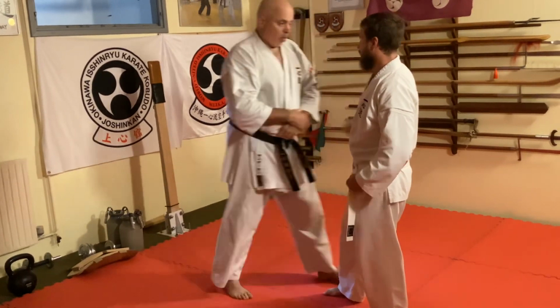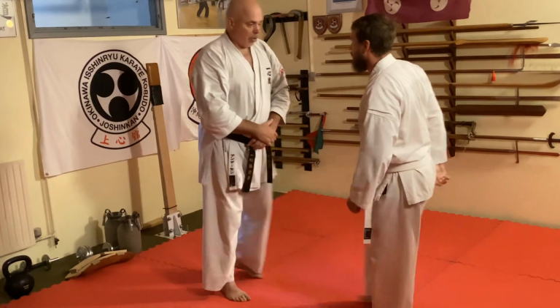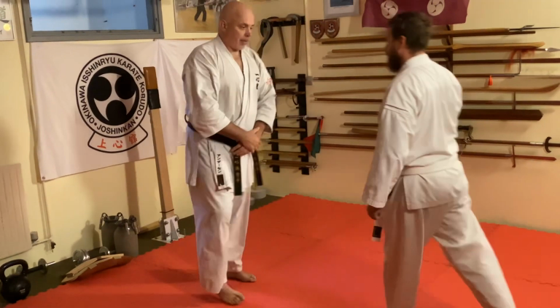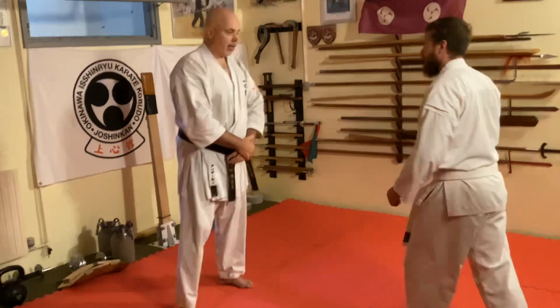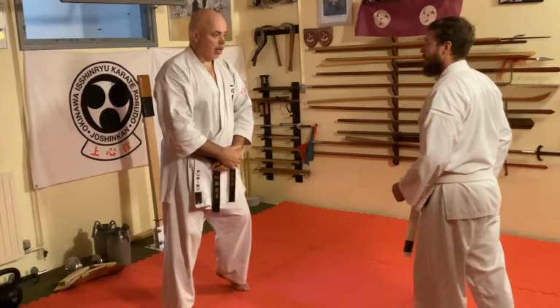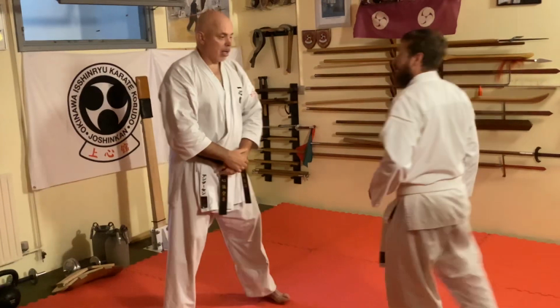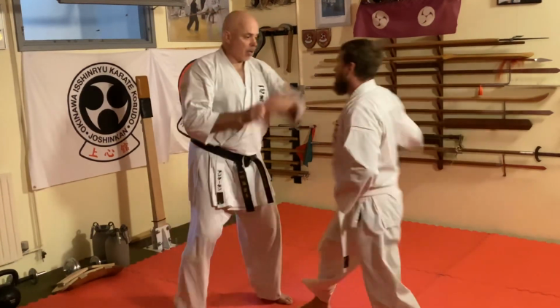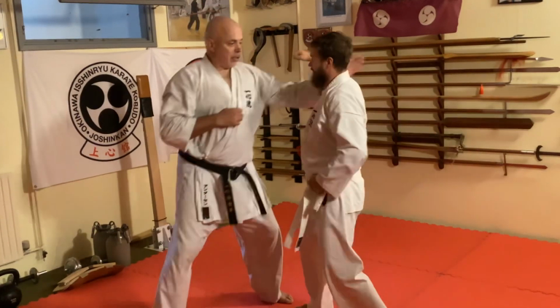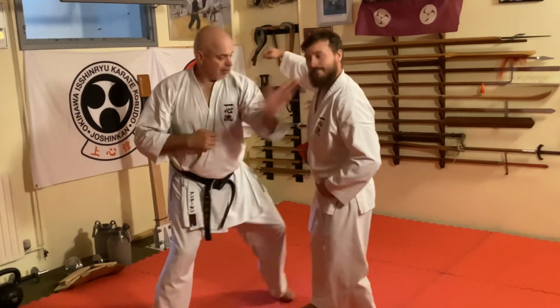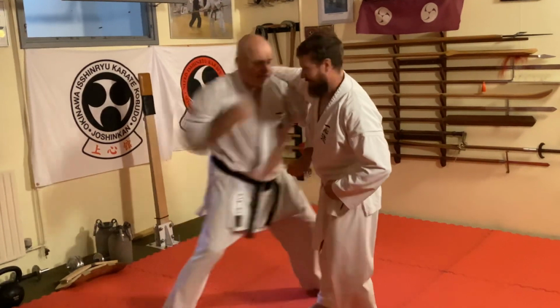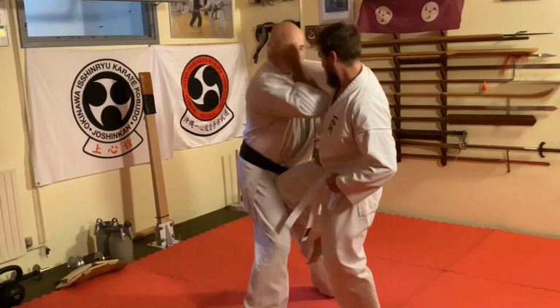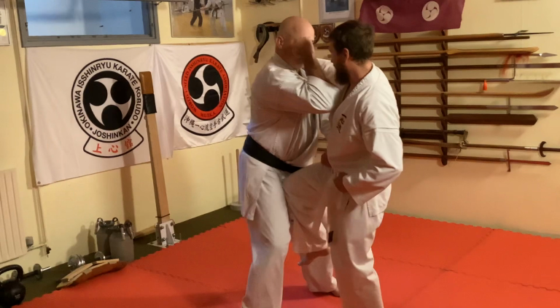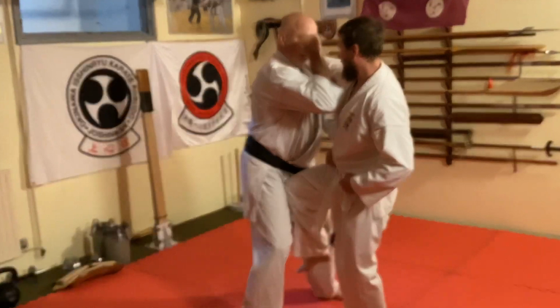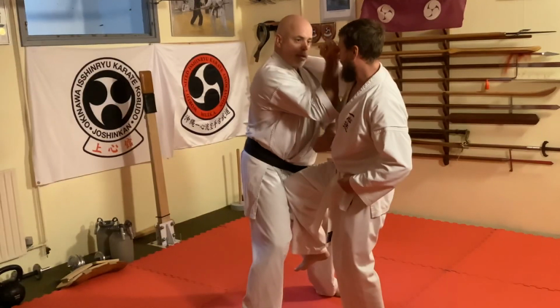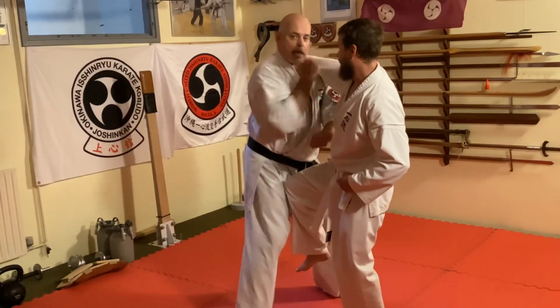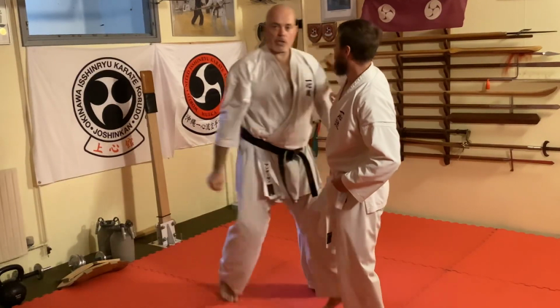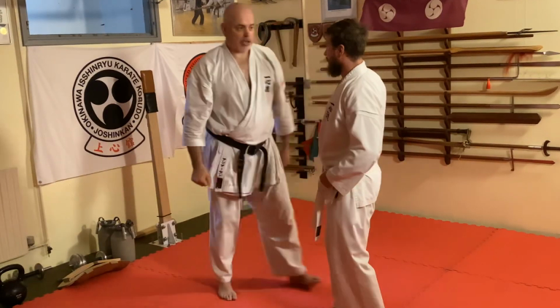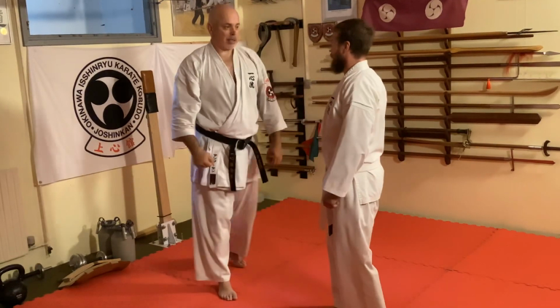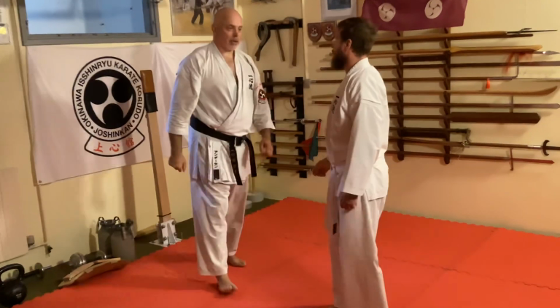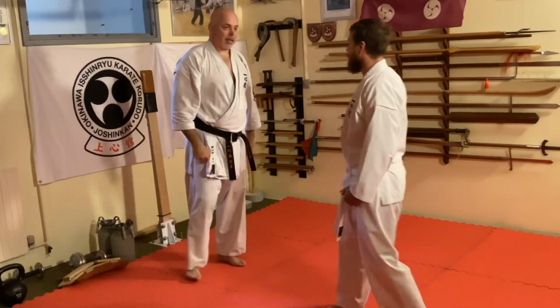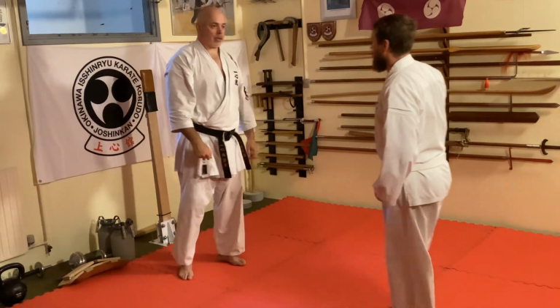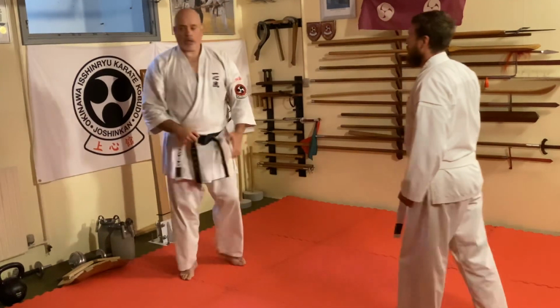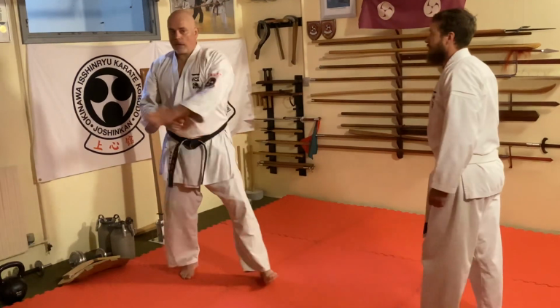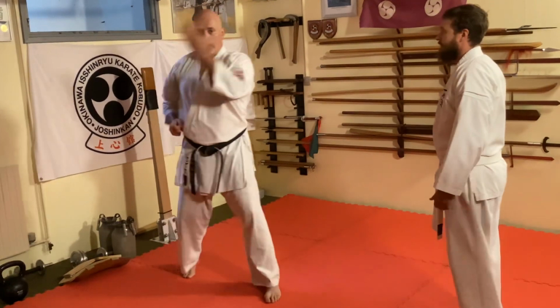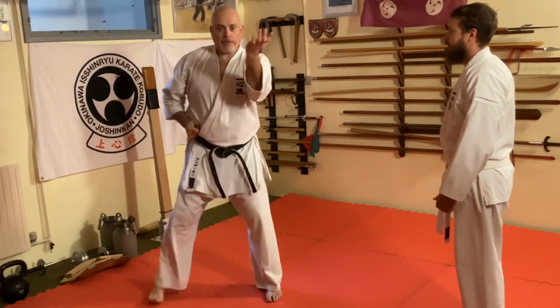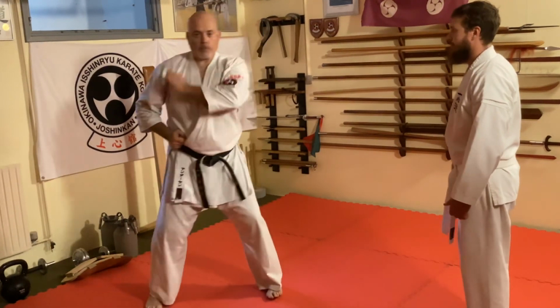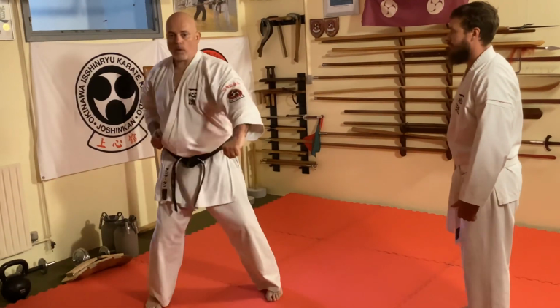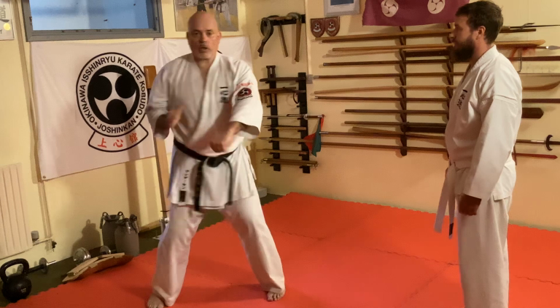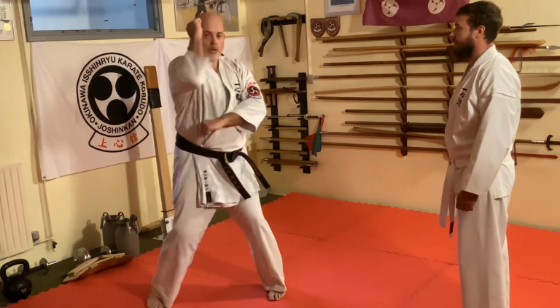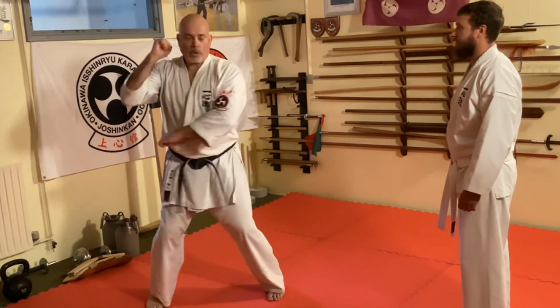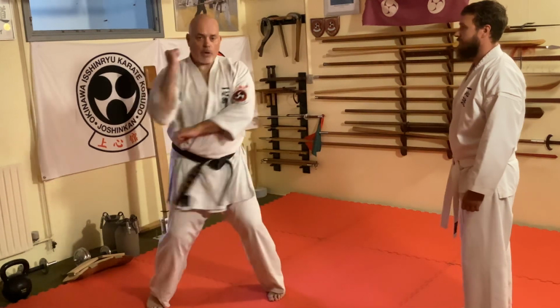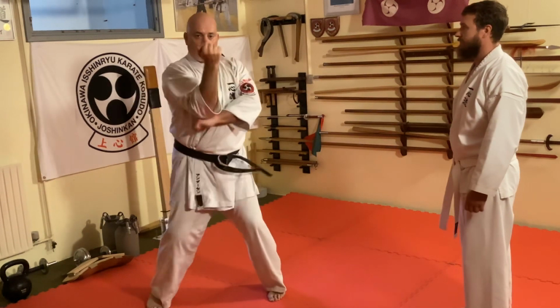One more time. I just go in straight — one, two, three.